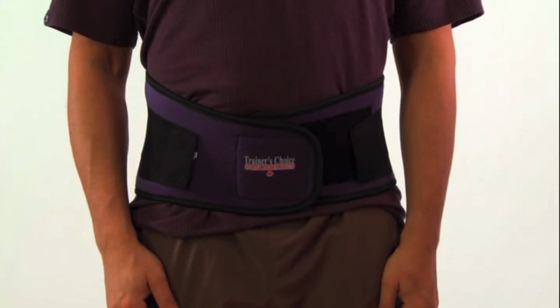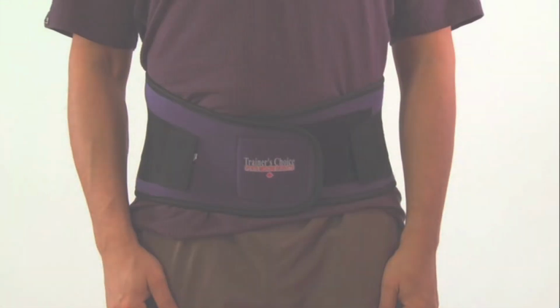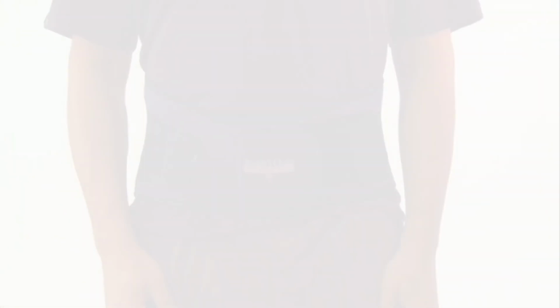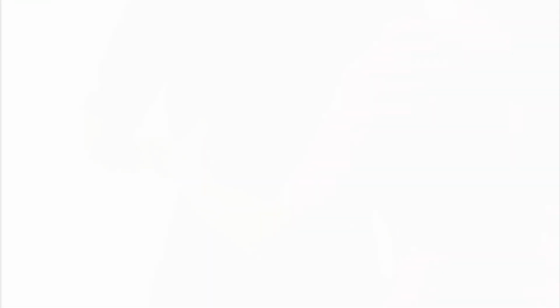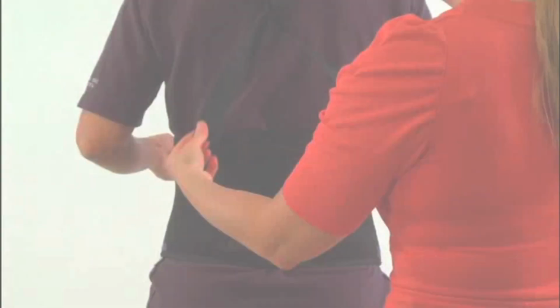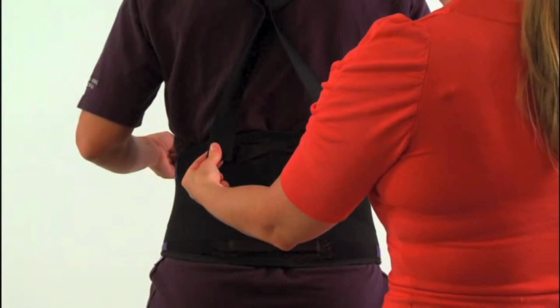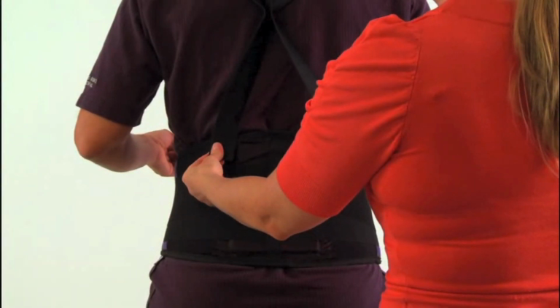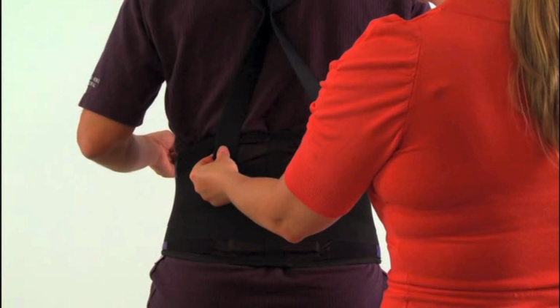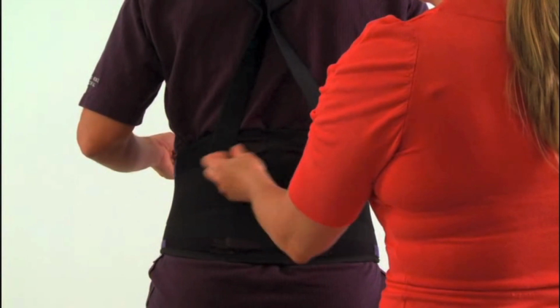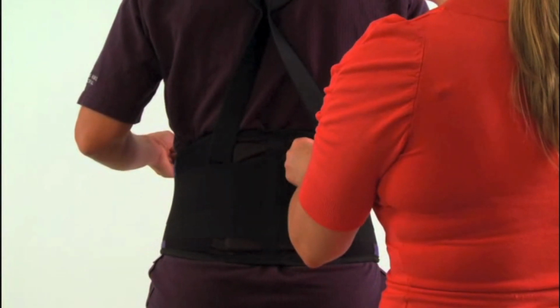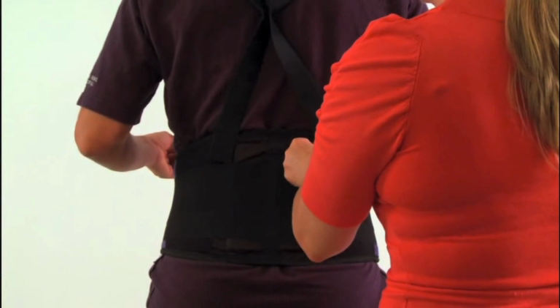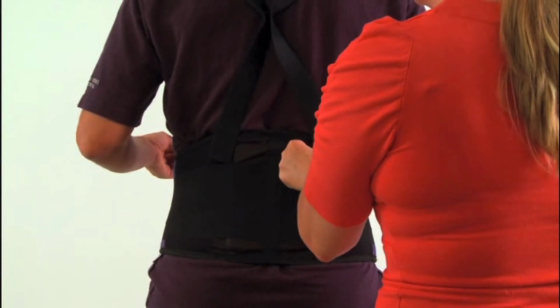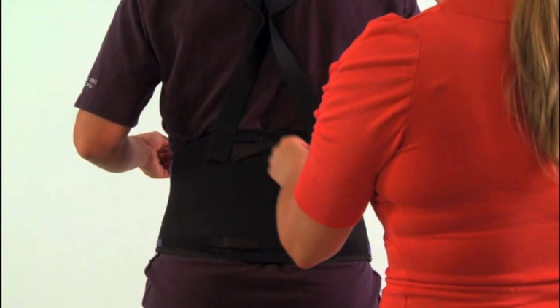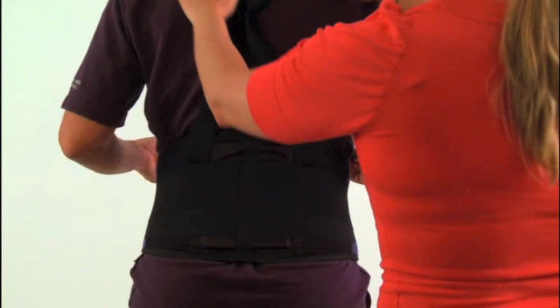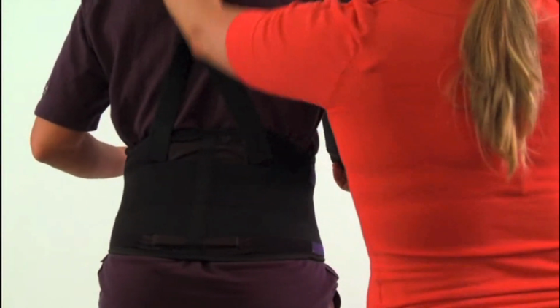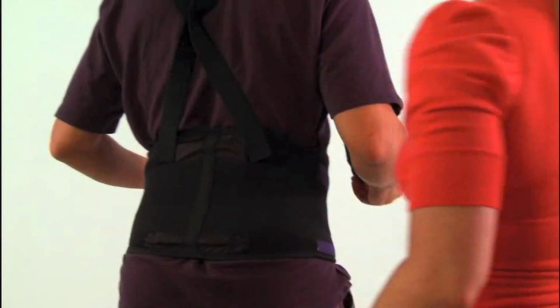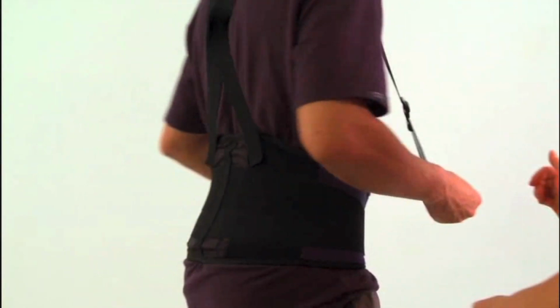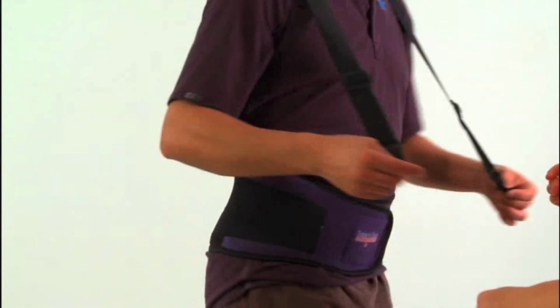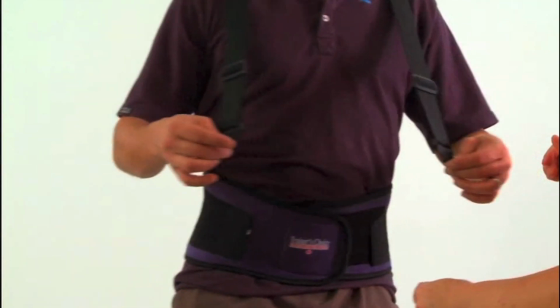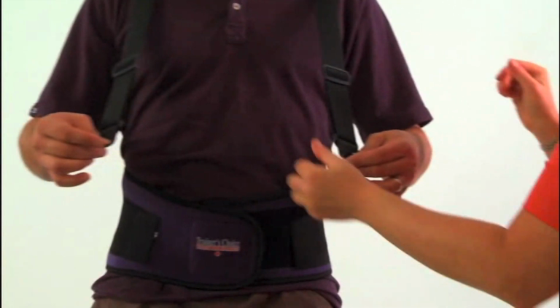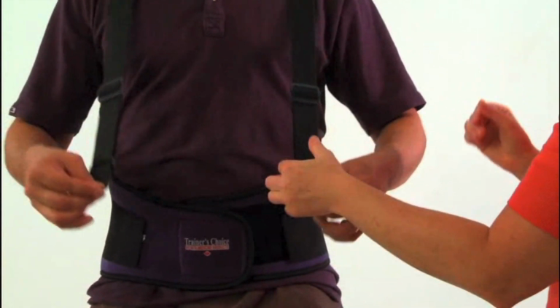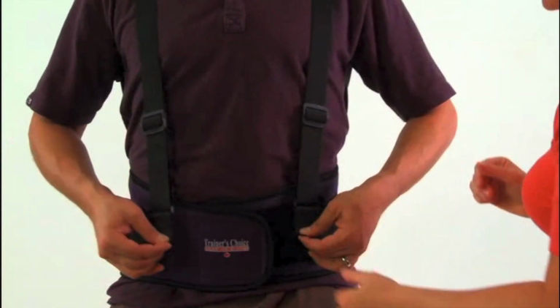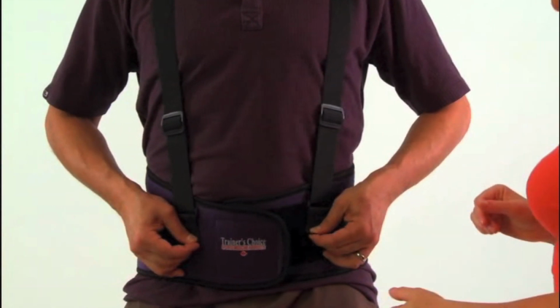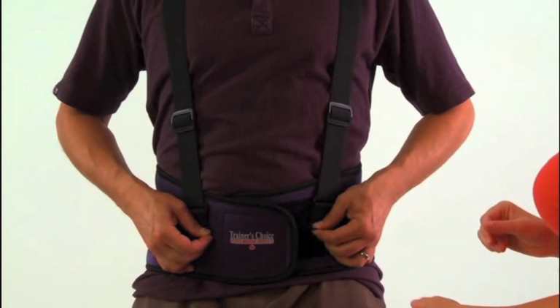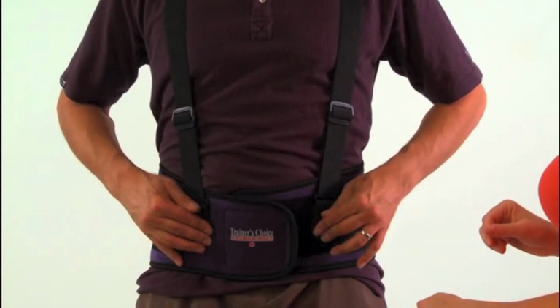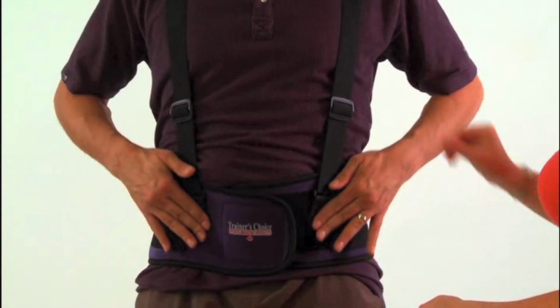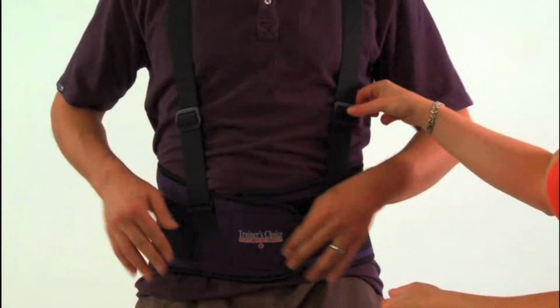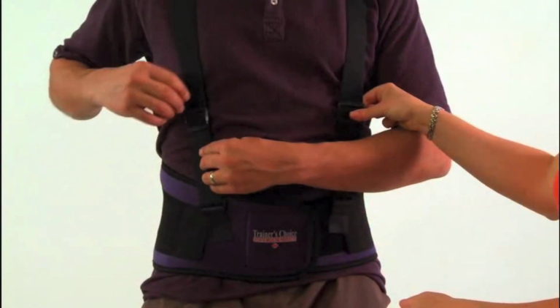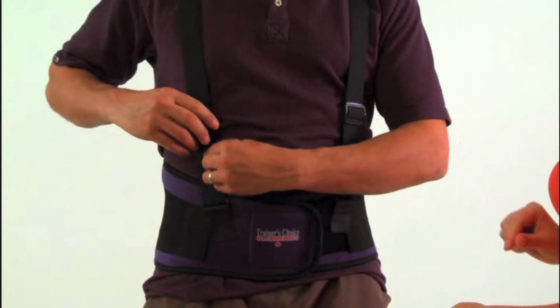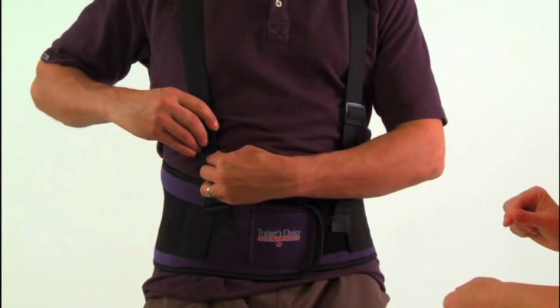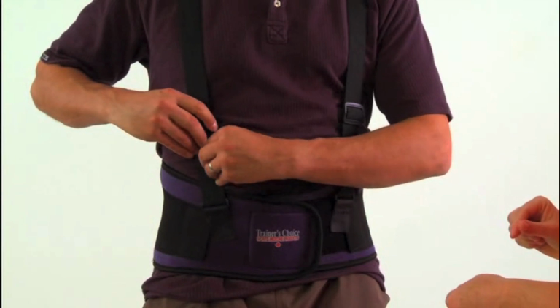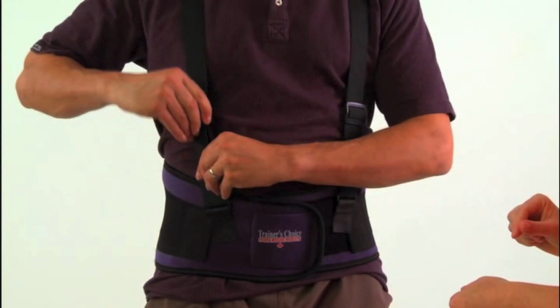To apply the optional suspenders, attach the Velcro tabs onto the opposing Velcro on the back of the support. Pass the straps over the shoulders and Velcro onto the base of the support at the front. The tension of the straps can be adjusted with the buckles on the front of the strap.